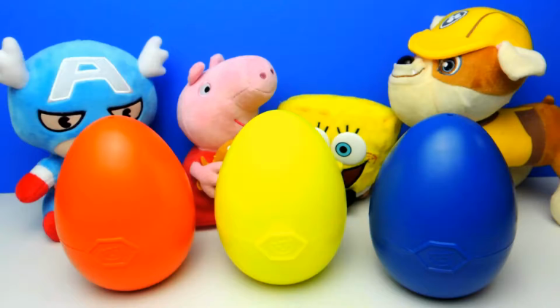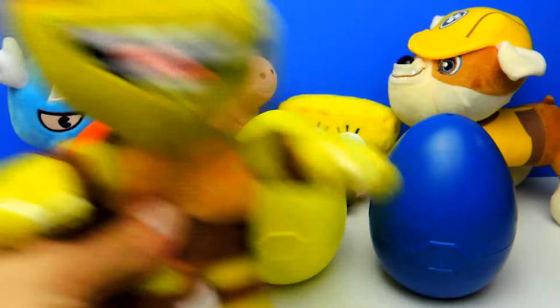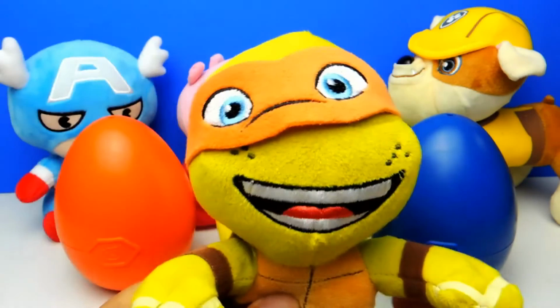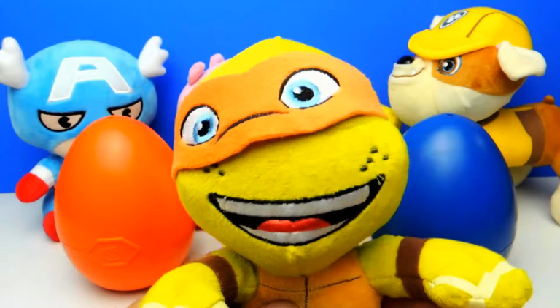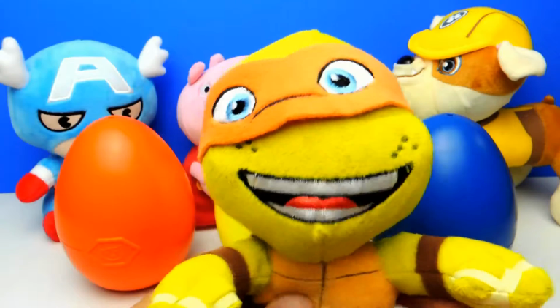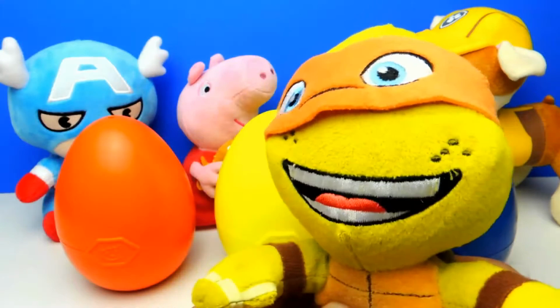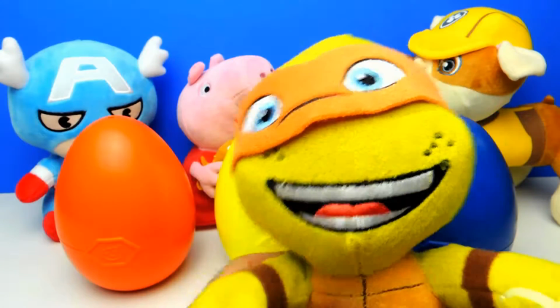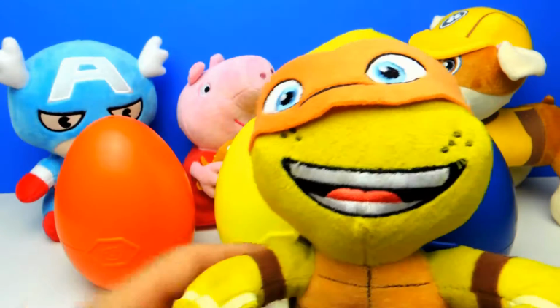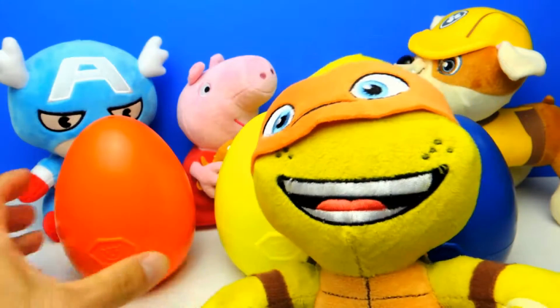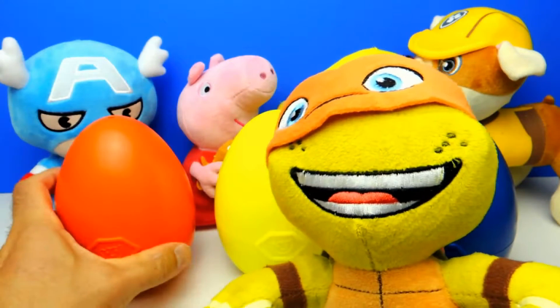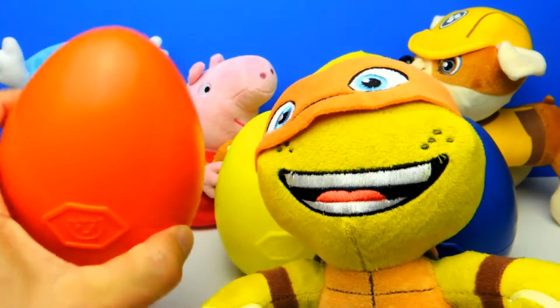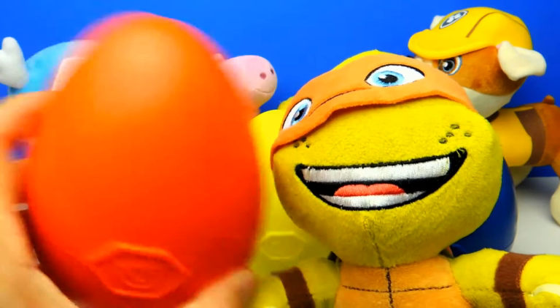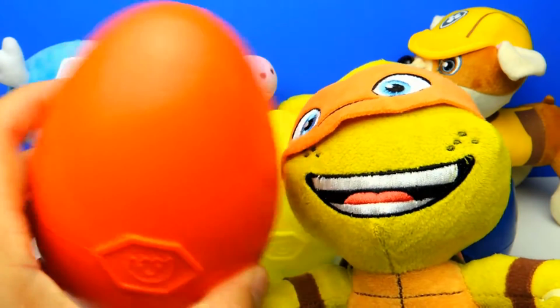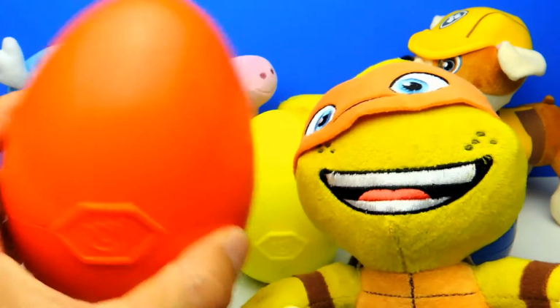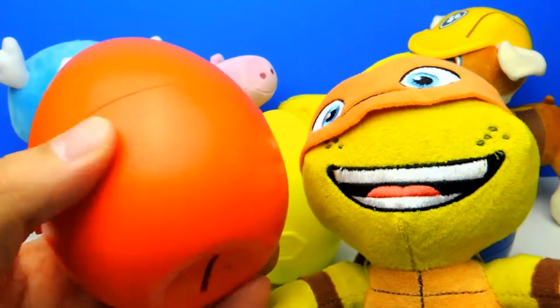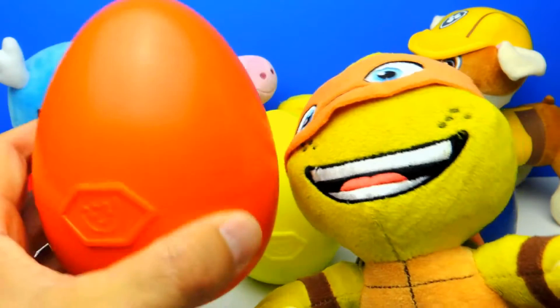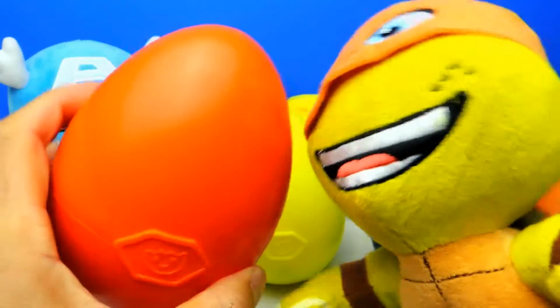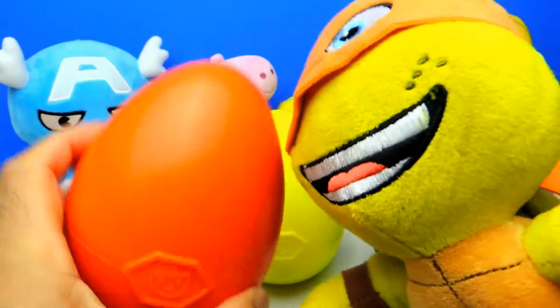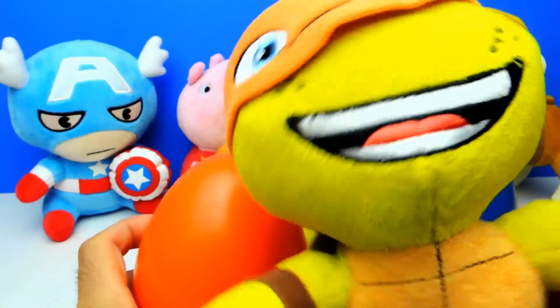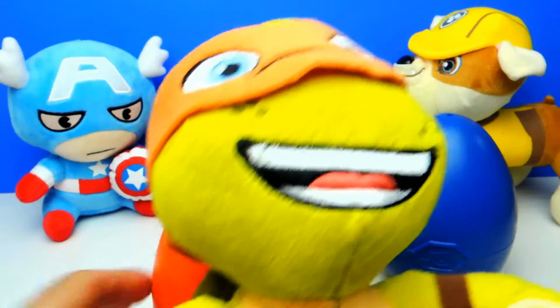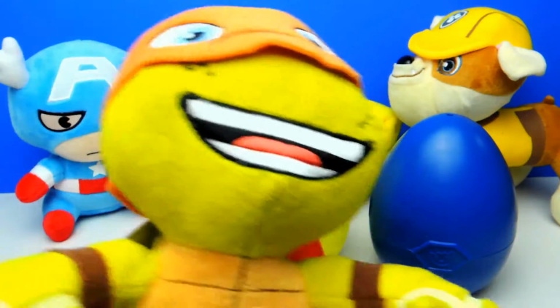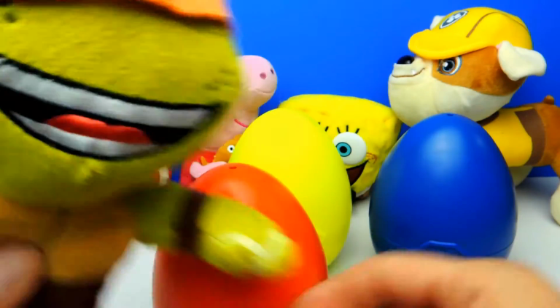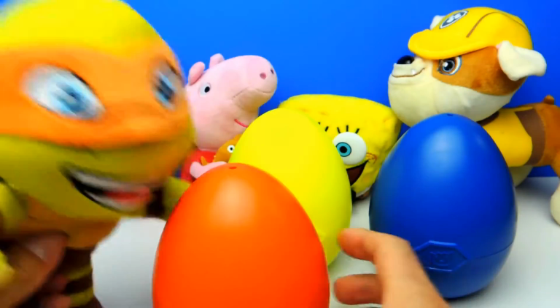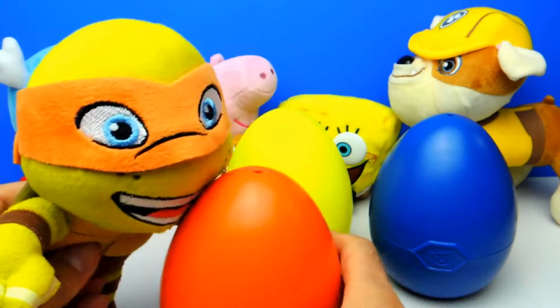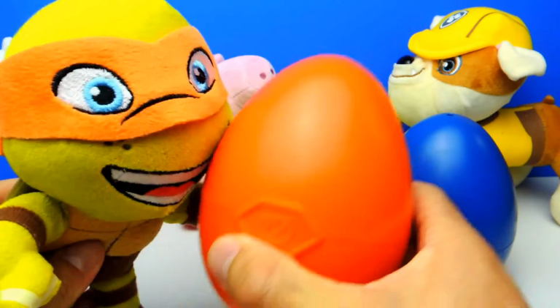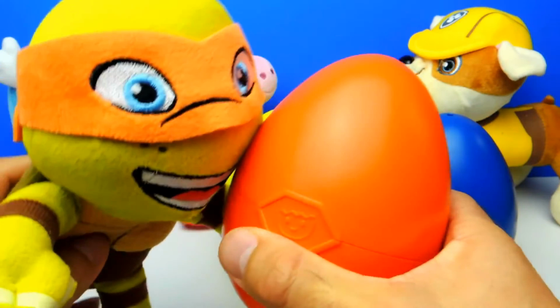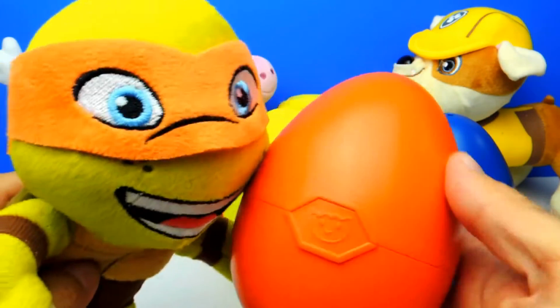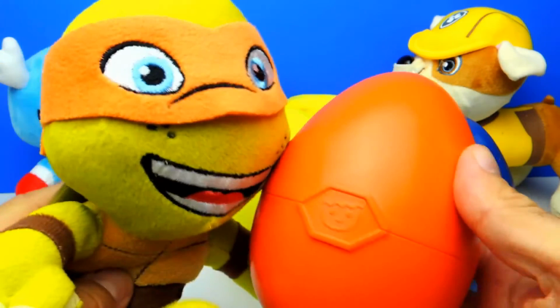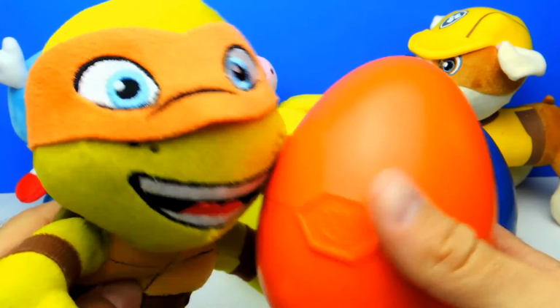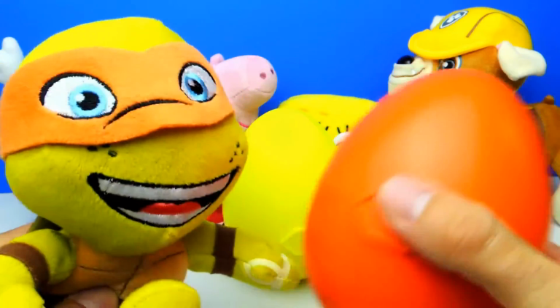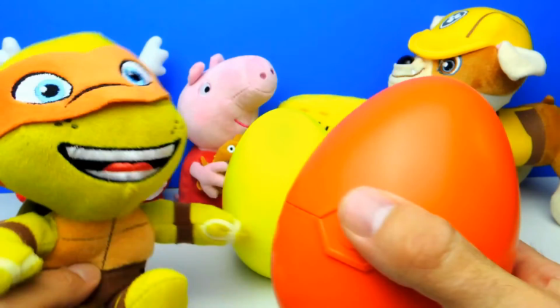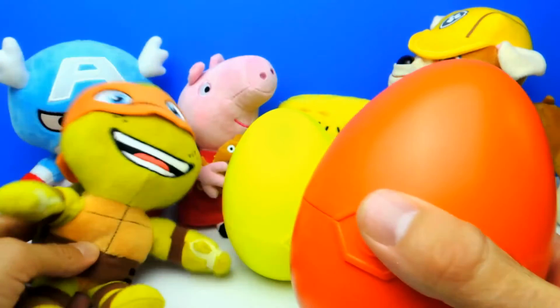Hey everyone, Fleezy Duck here and today we have three super cool surprise eggs: an orange one, a yellow one and a blue one. And we are not alone — we have help from a ninja turtle.